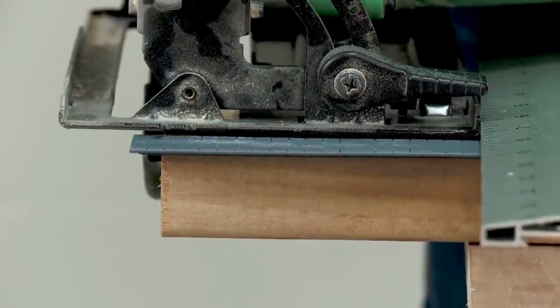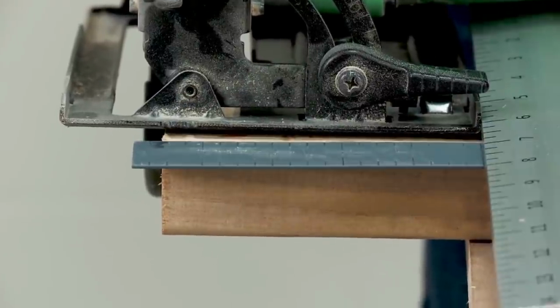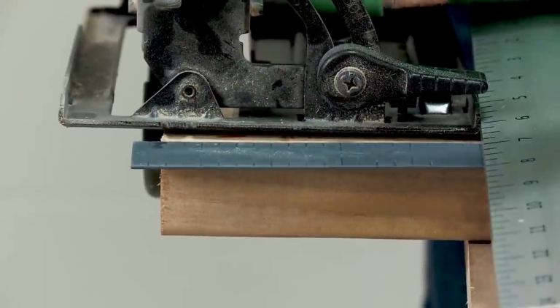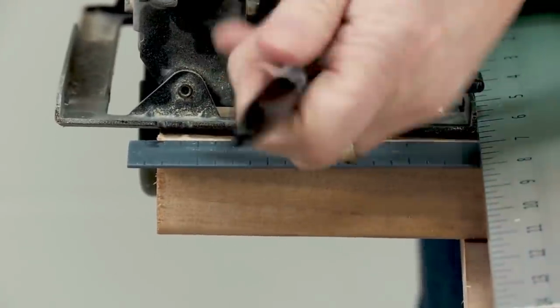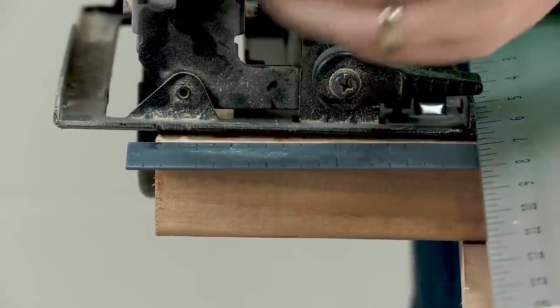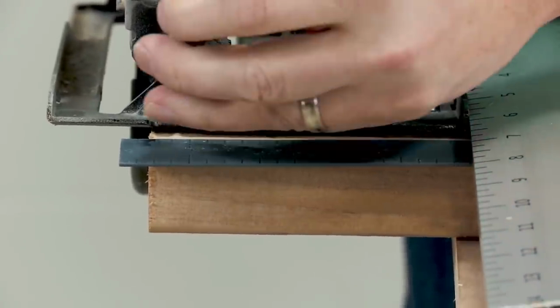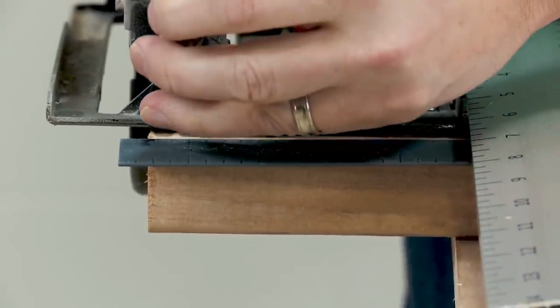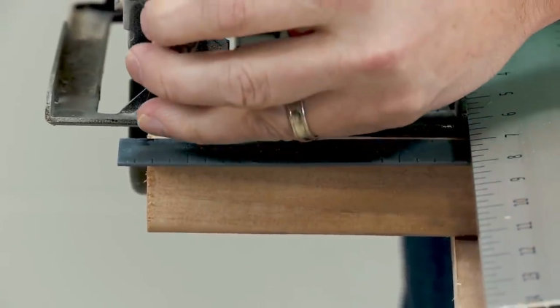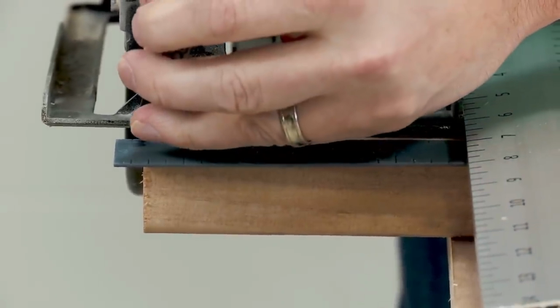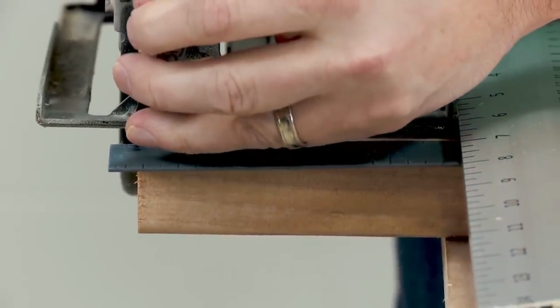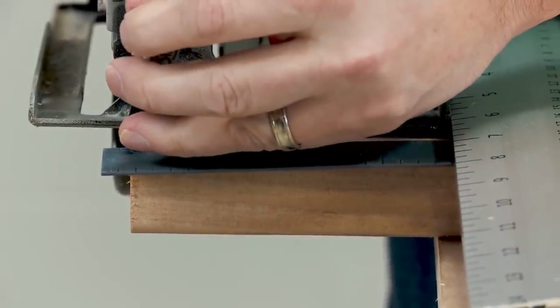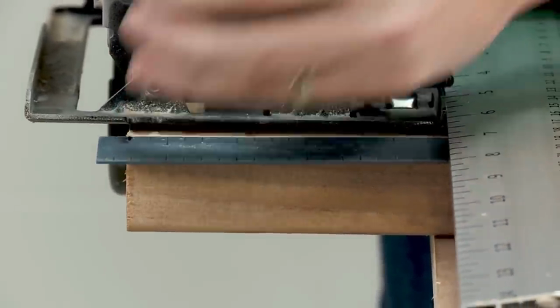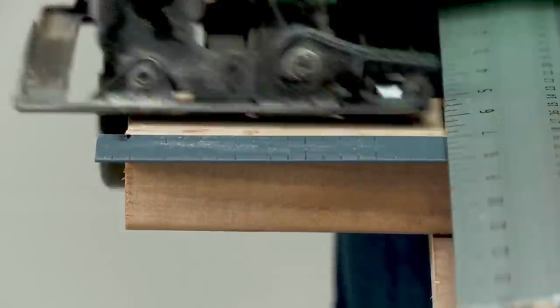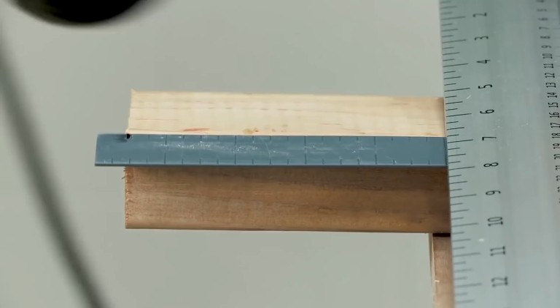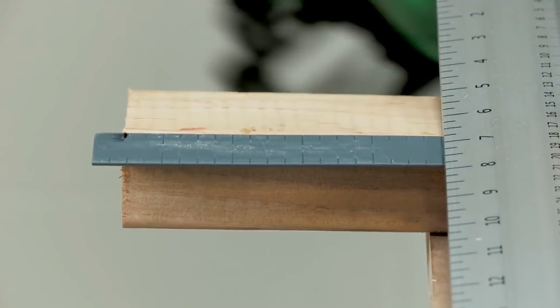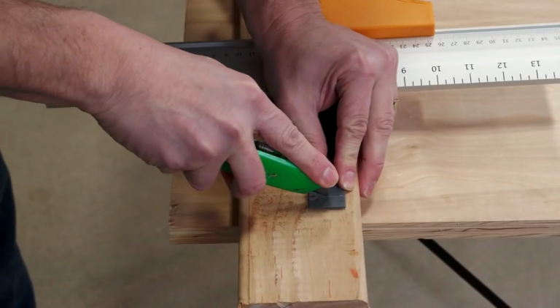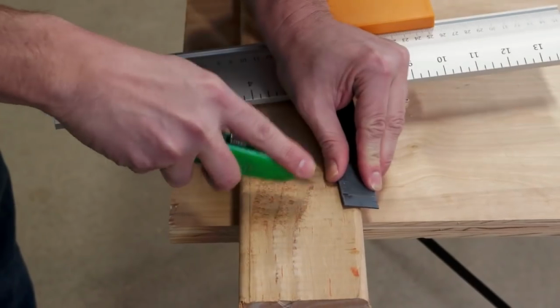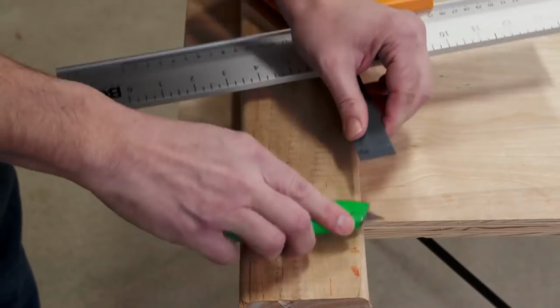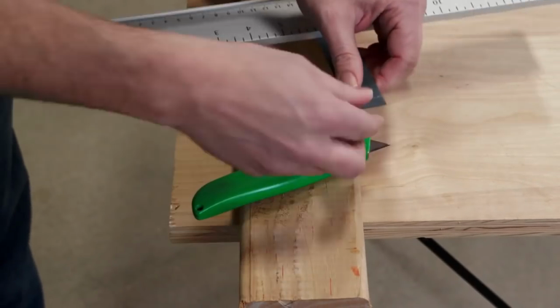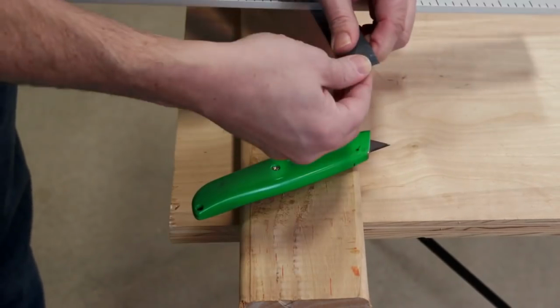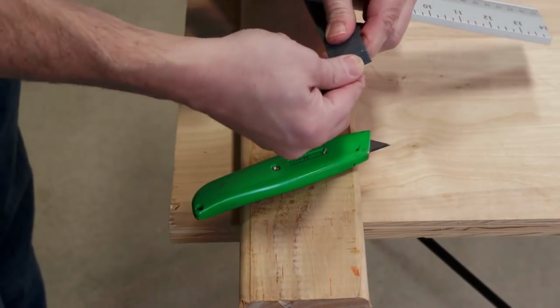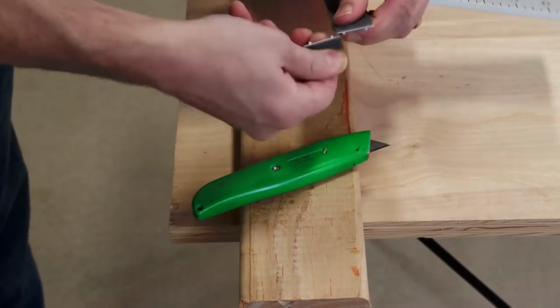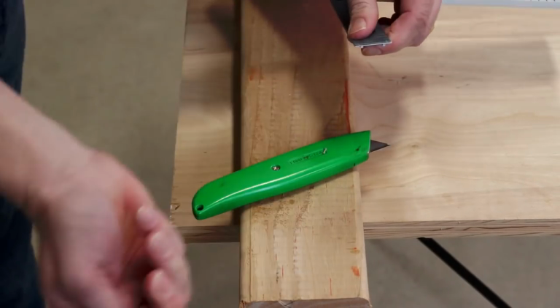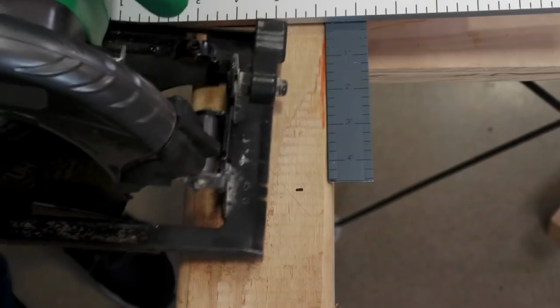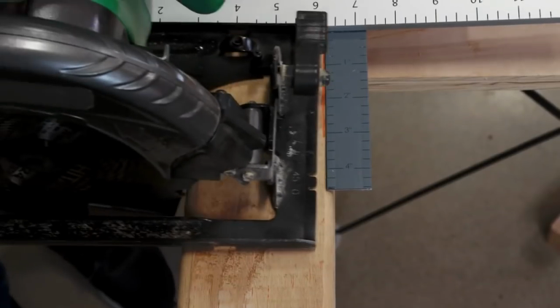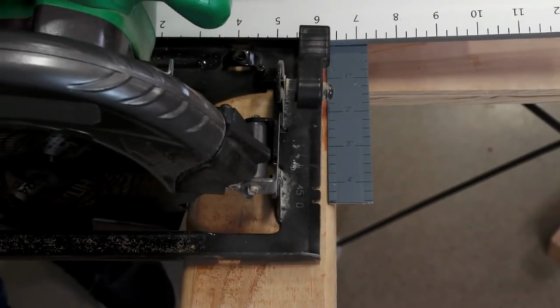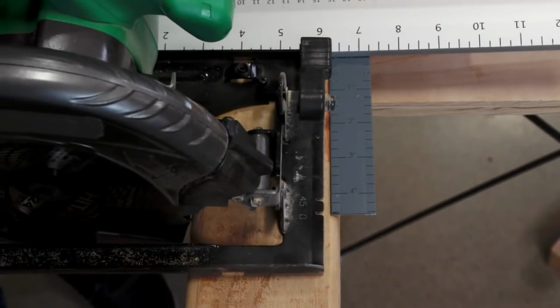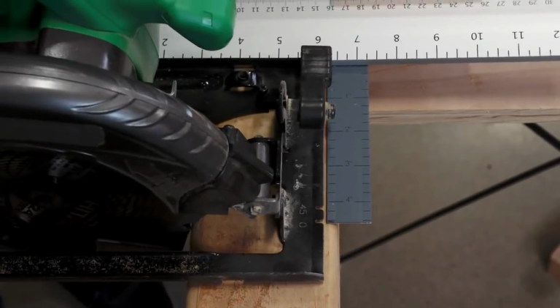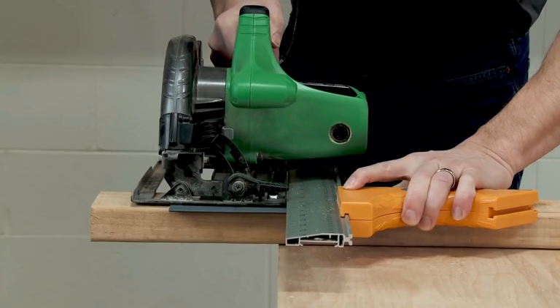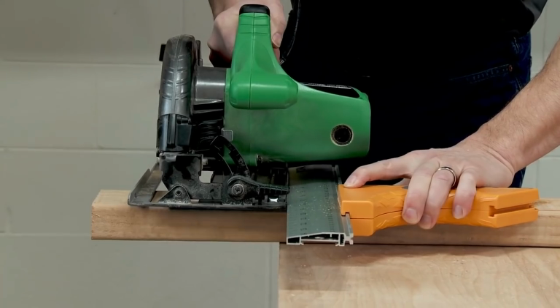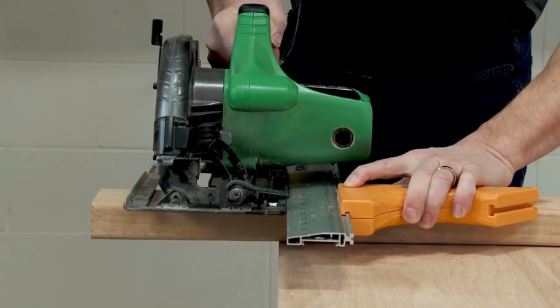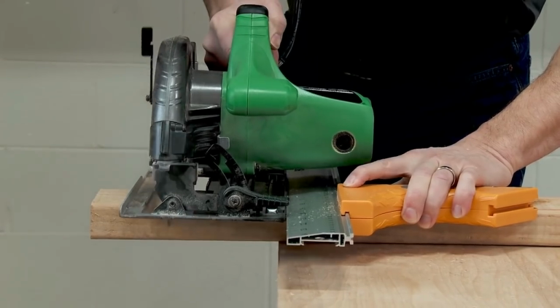Setting up your Quick Cut is easy. Simply utilize the guide arm on a test cut to determine your base-to-blade distance. That's it — now it's time to start your project.